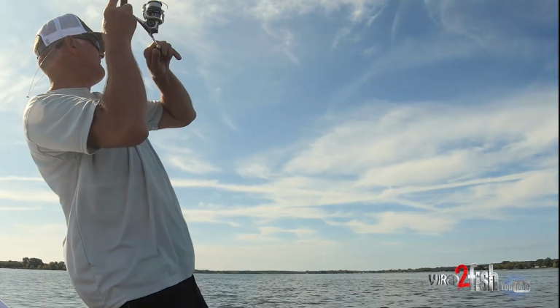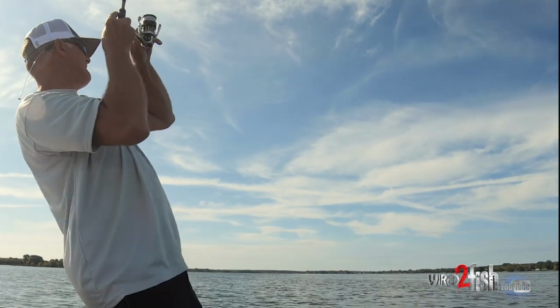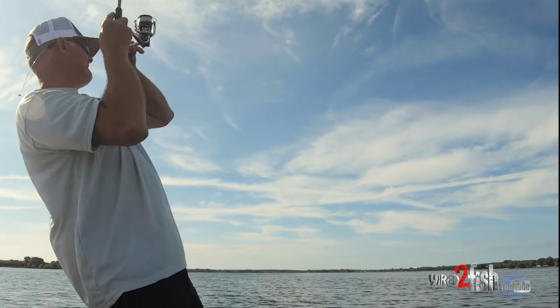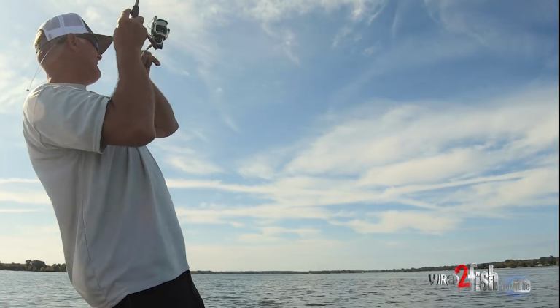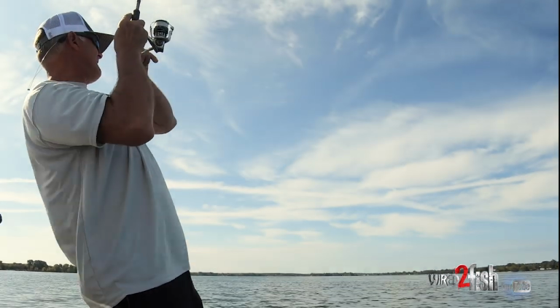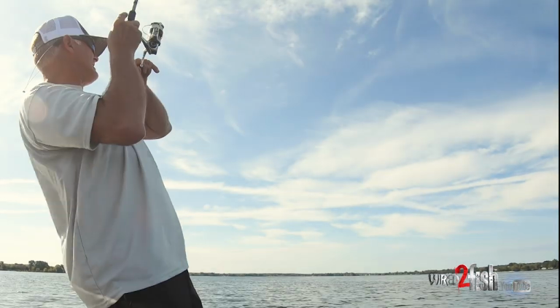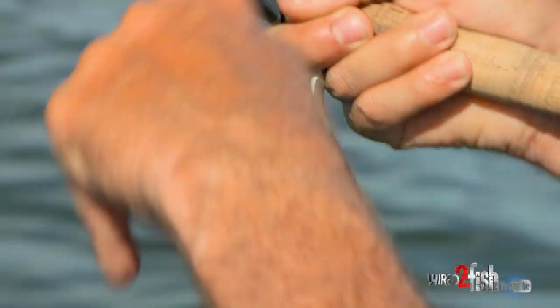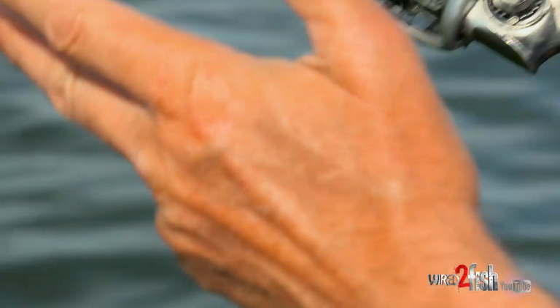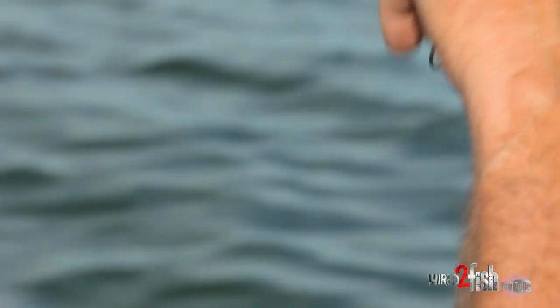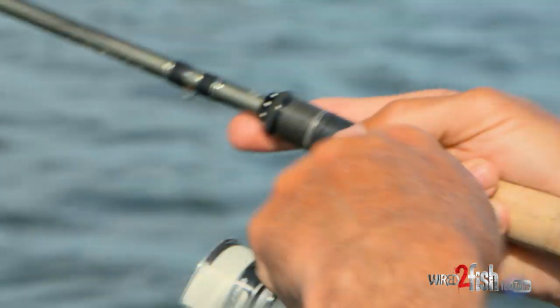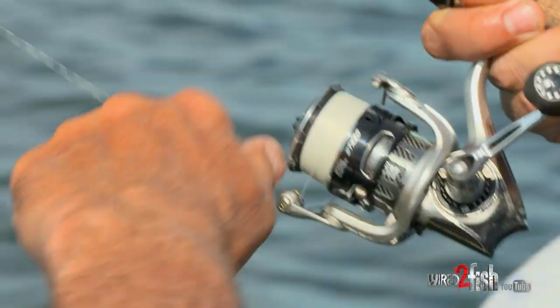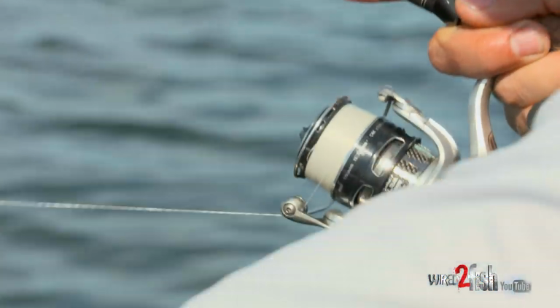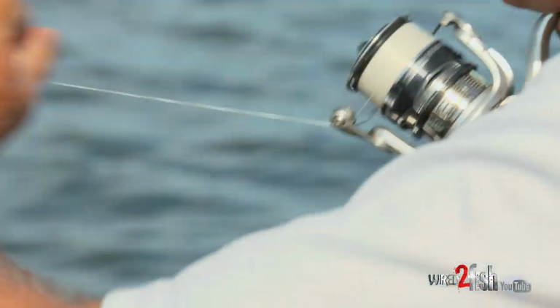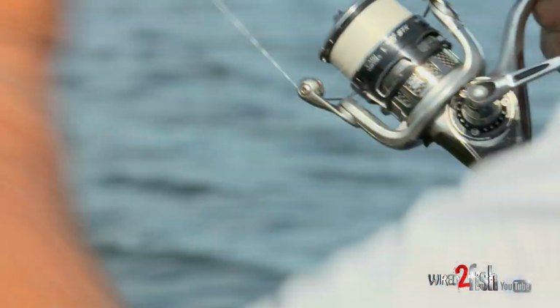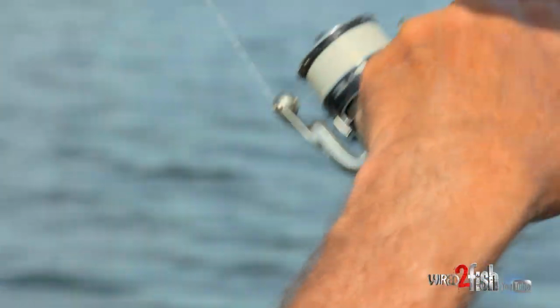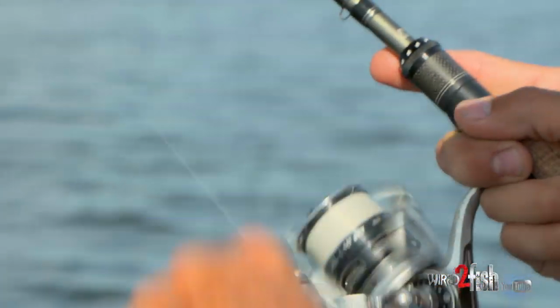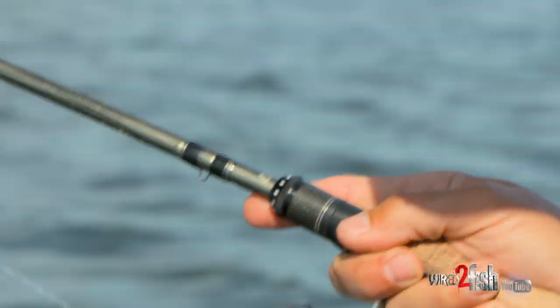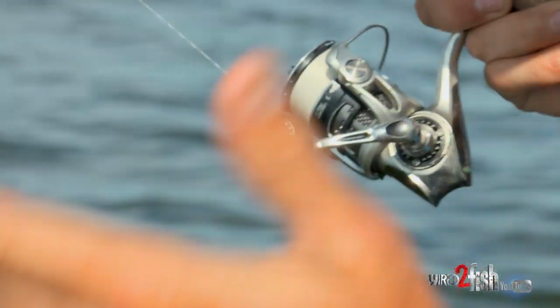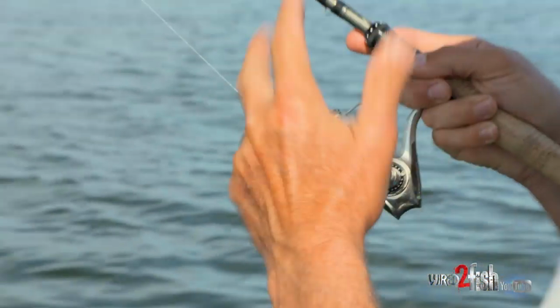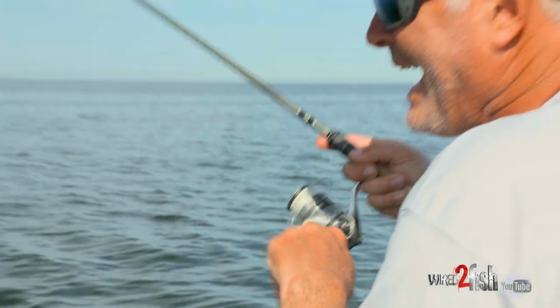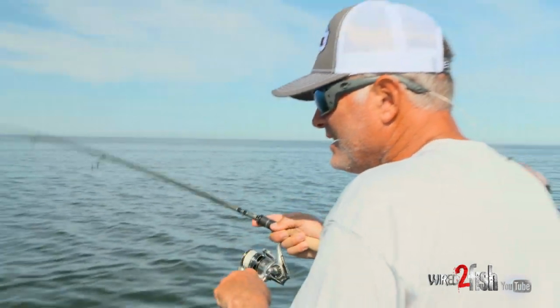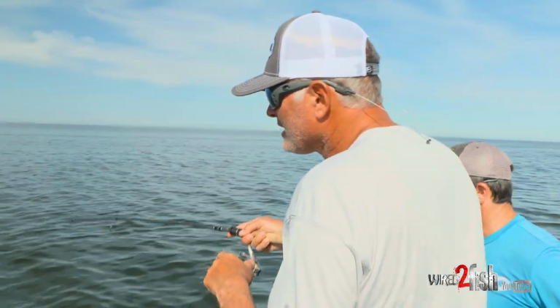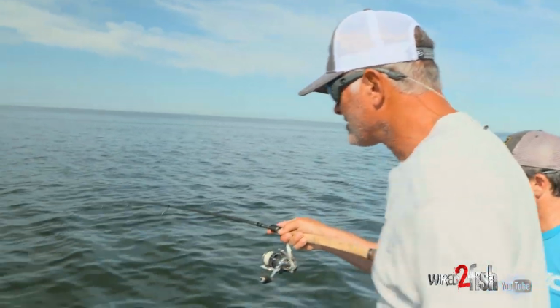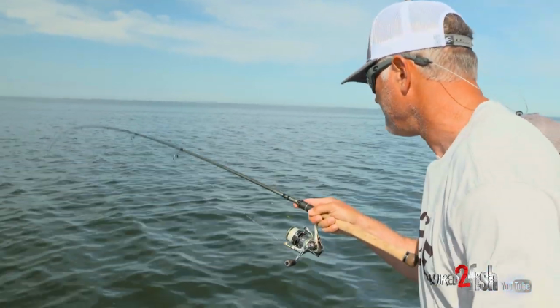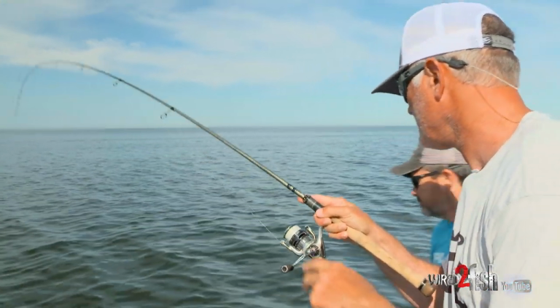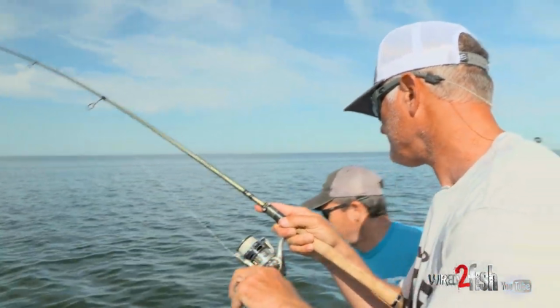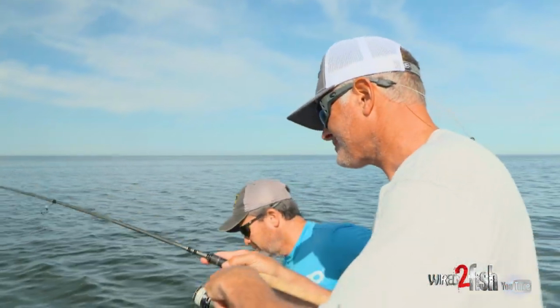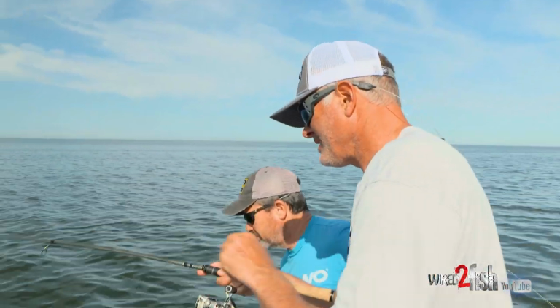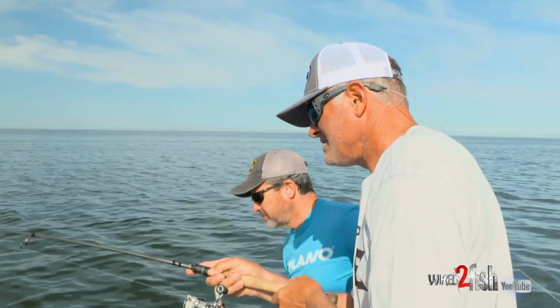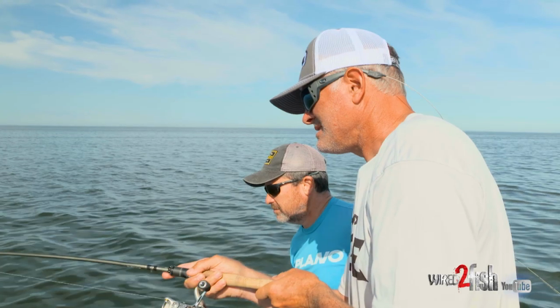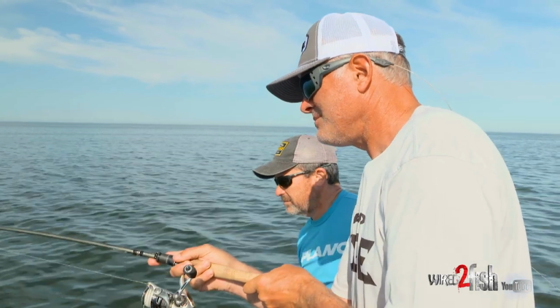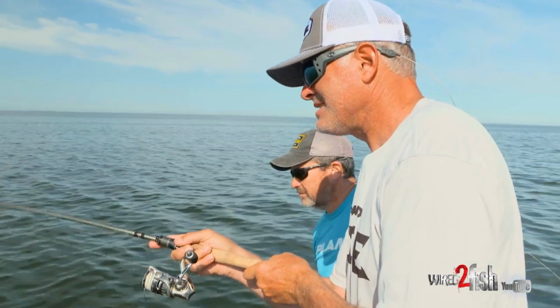Here we go — there's one. I'm a tight drag guy, so if they need line, a lot of times I'll just give them line this way. Because if you don't have a tight drag, you don't get a good hook set on him. He's coming here, Chris.